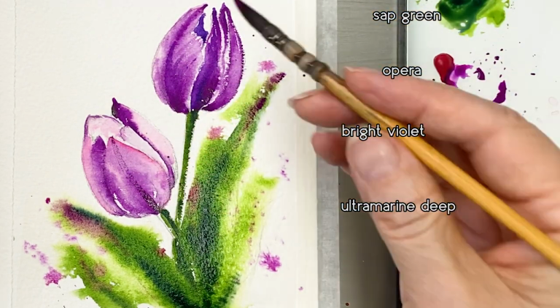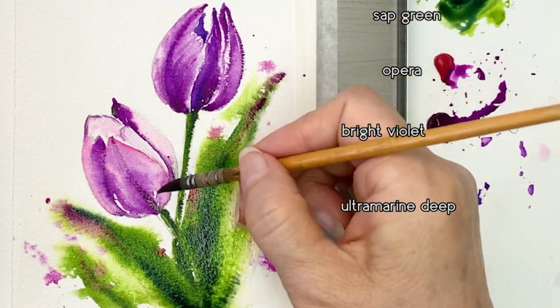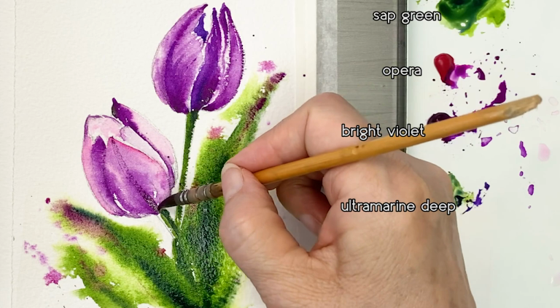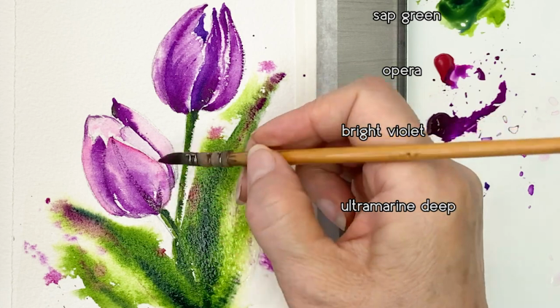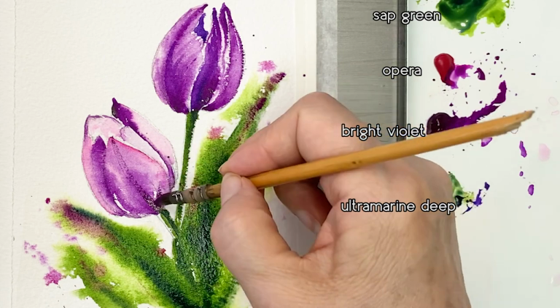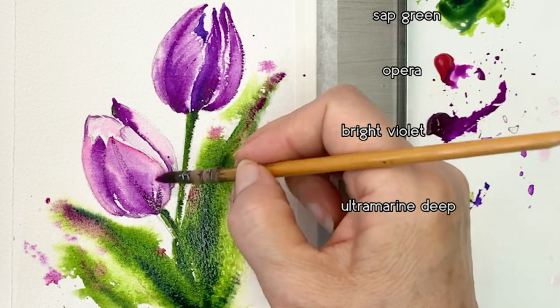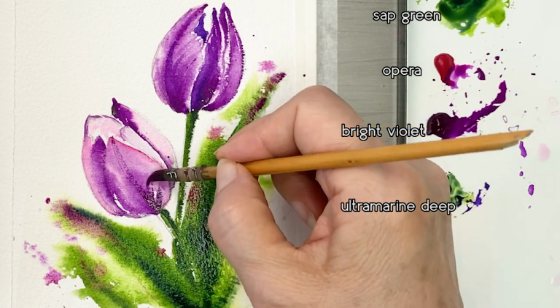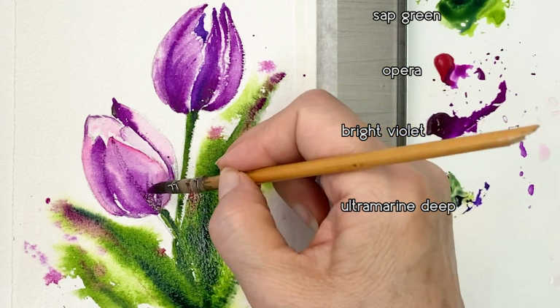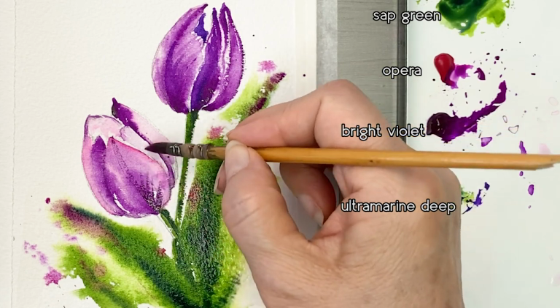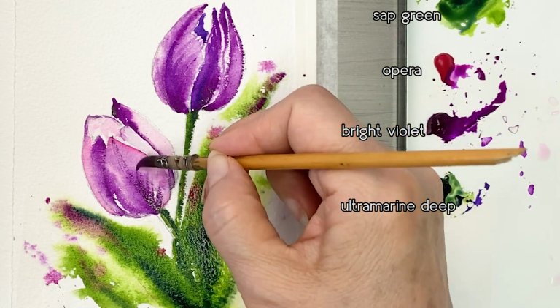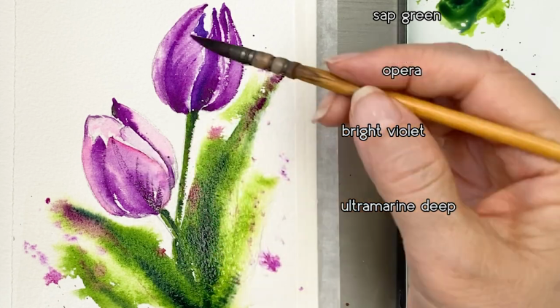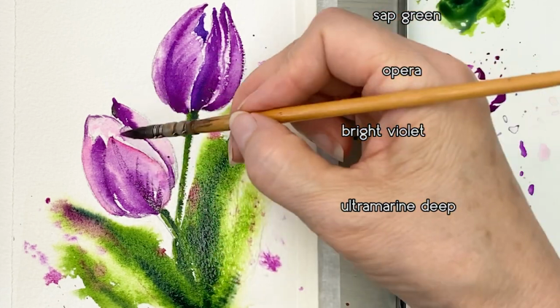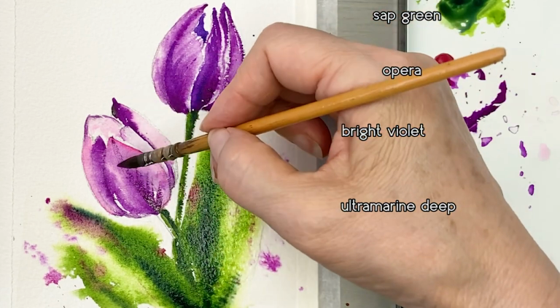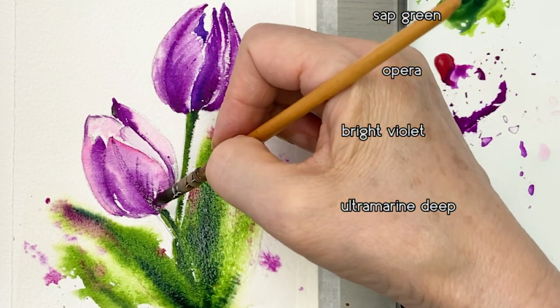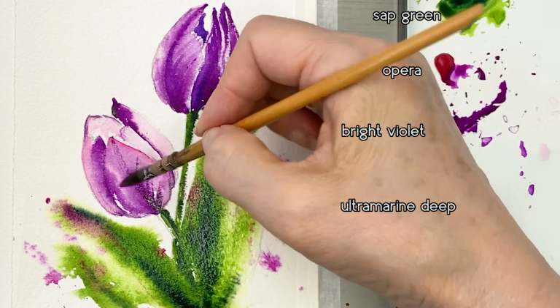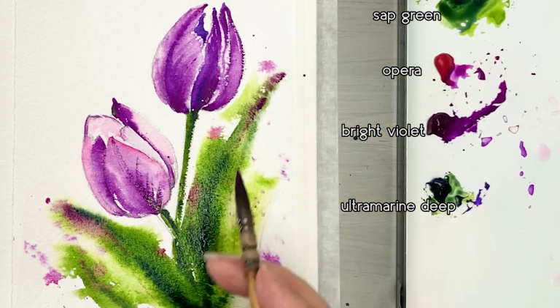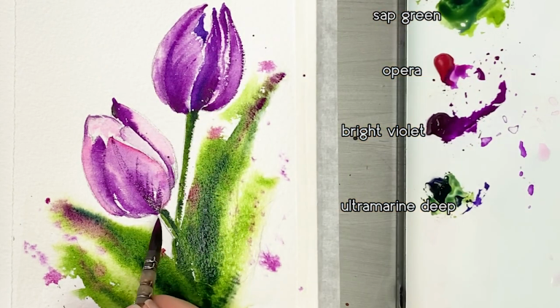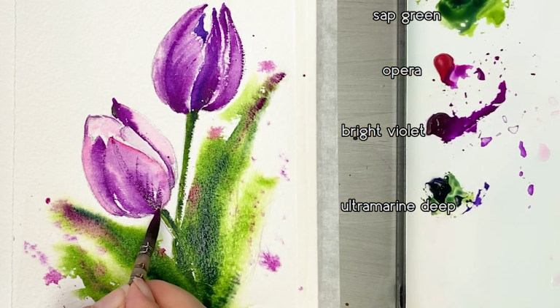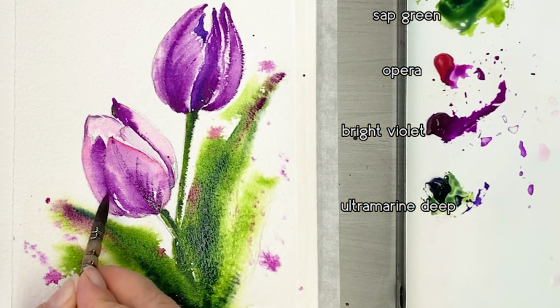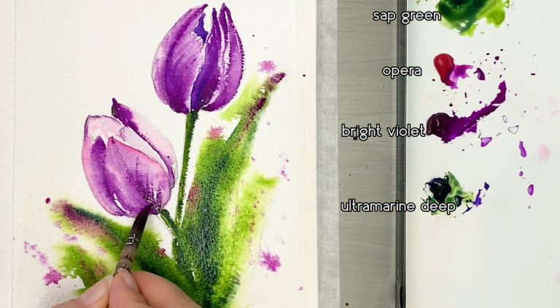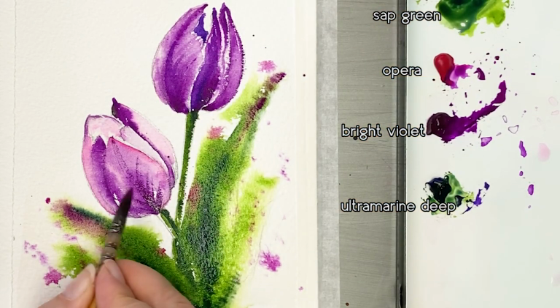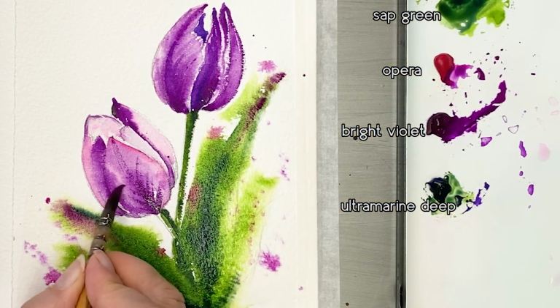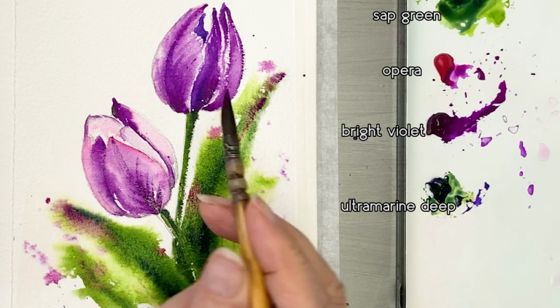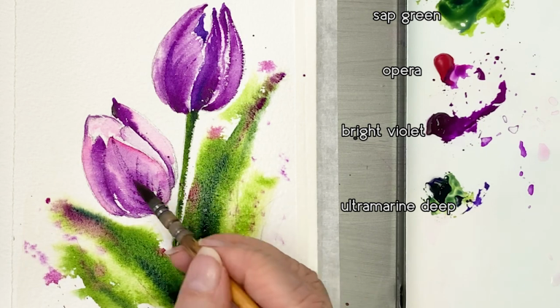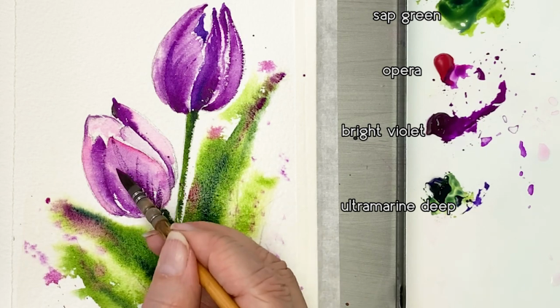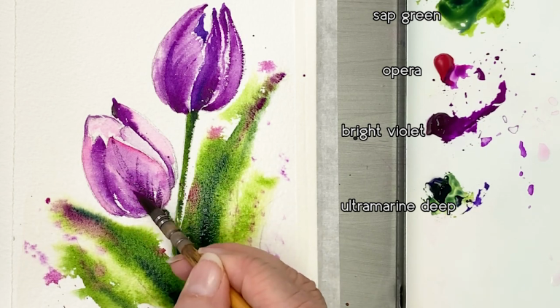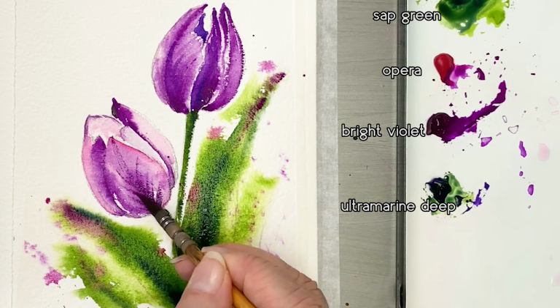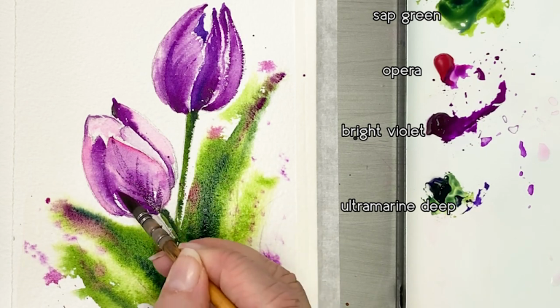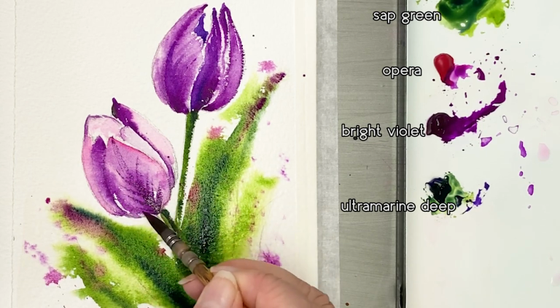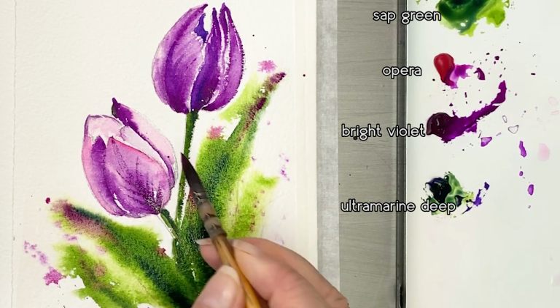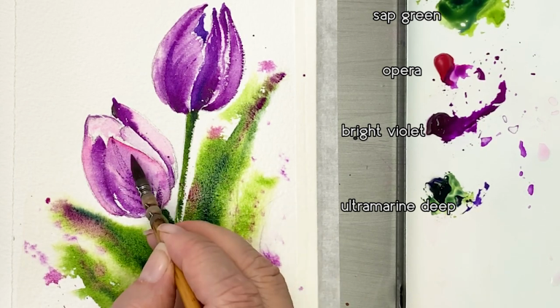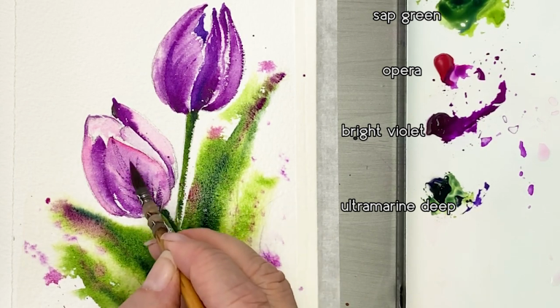This is the final touch-up. Drawing lines in the petals with a very thin Raphael Matte brush.